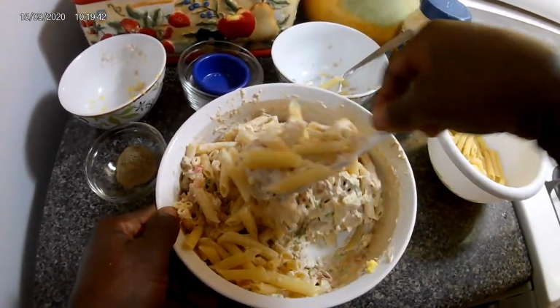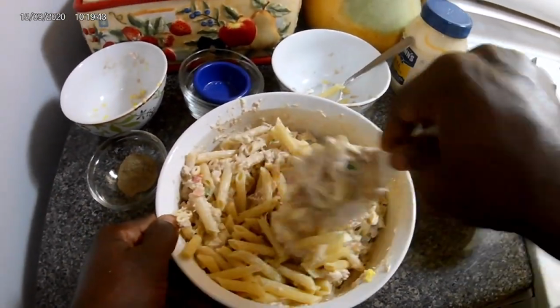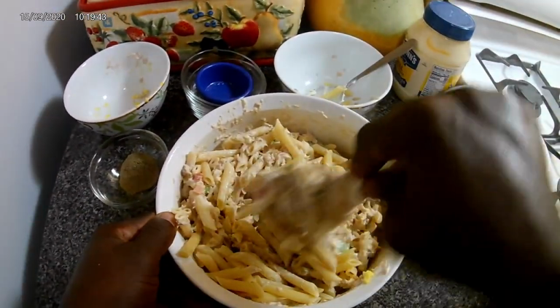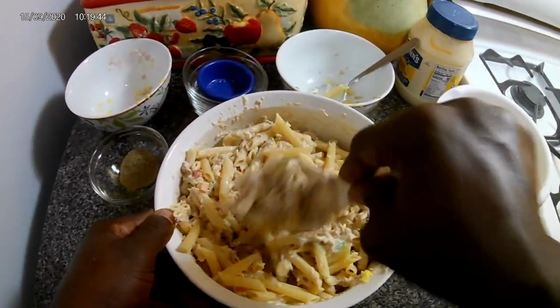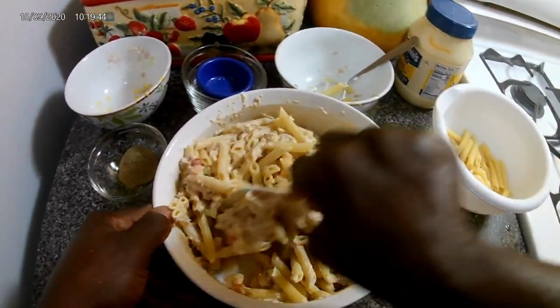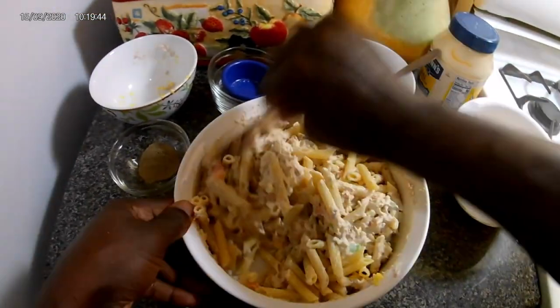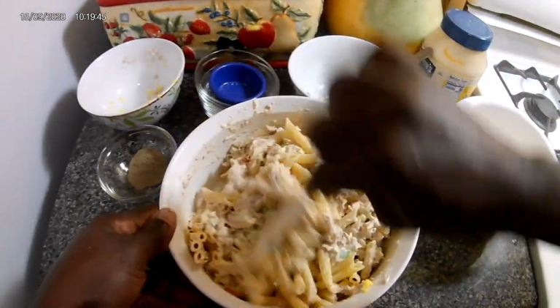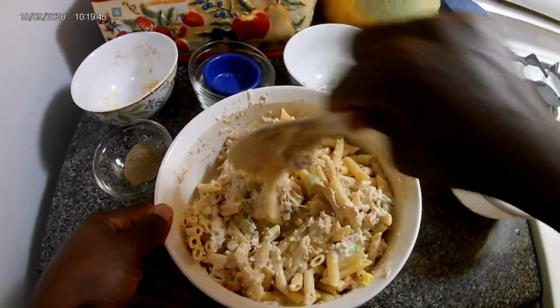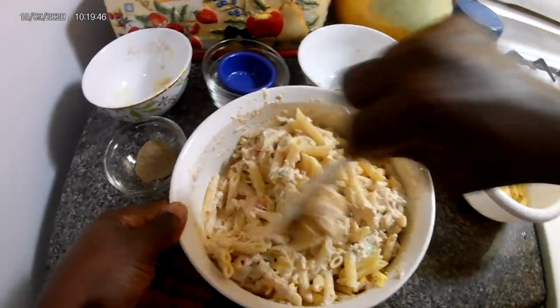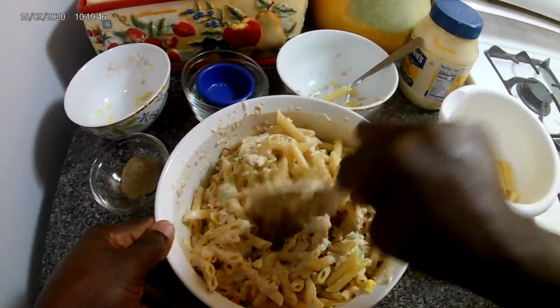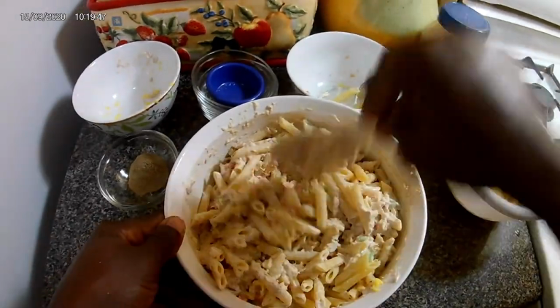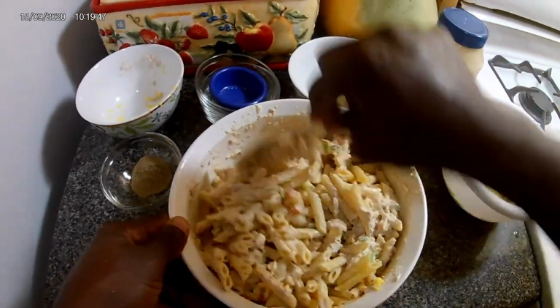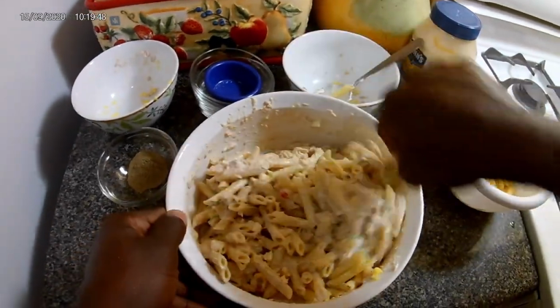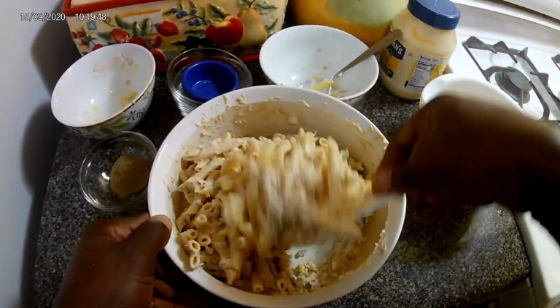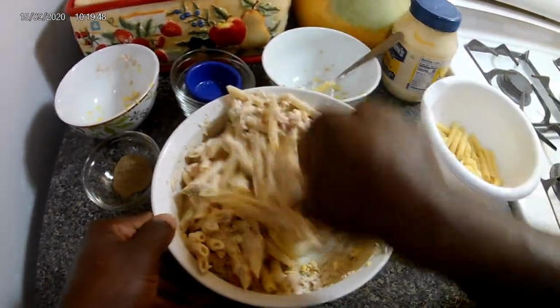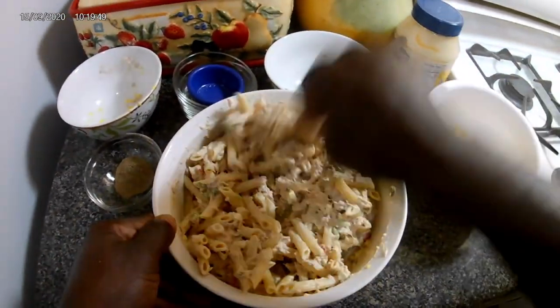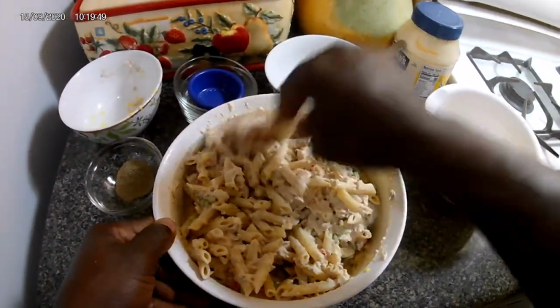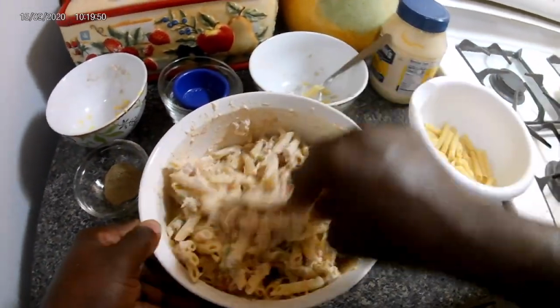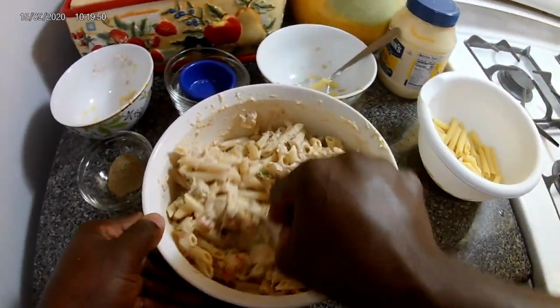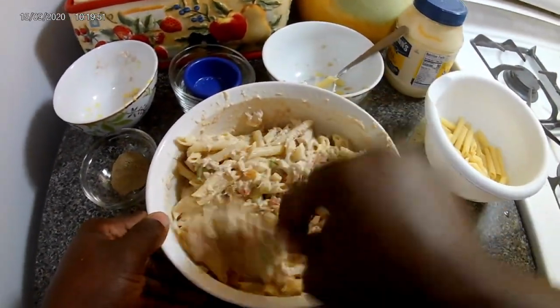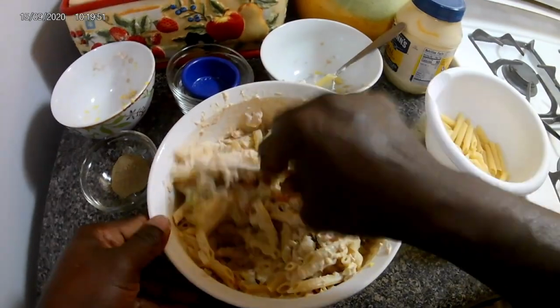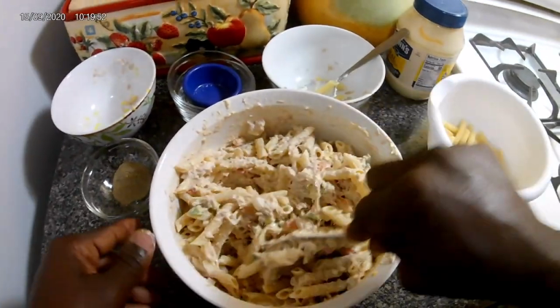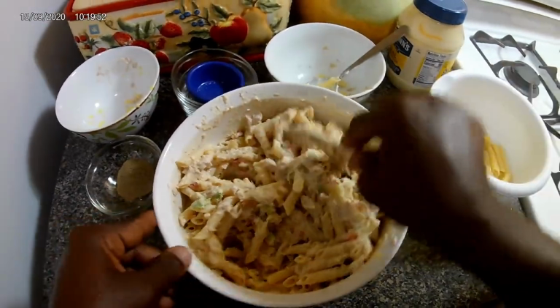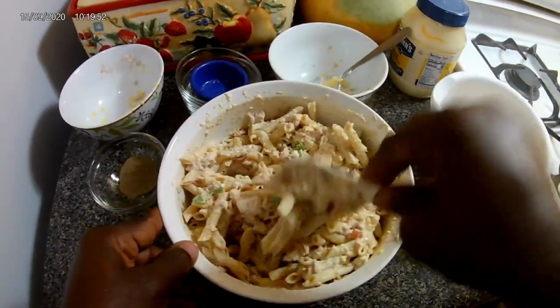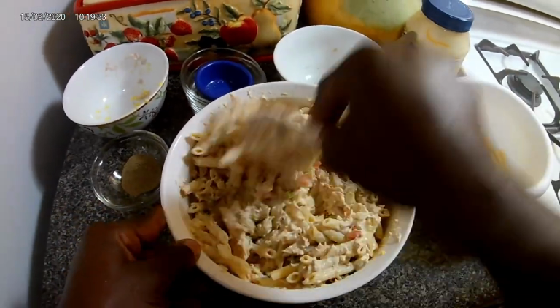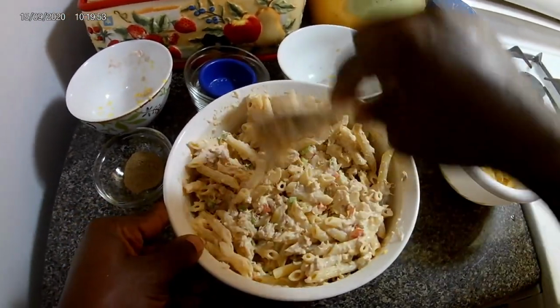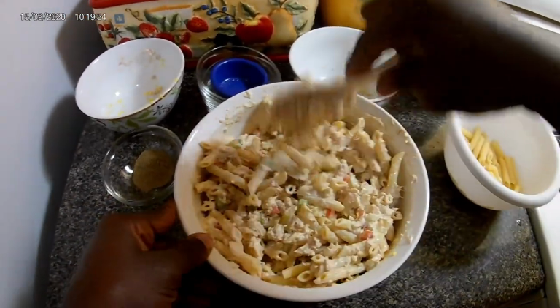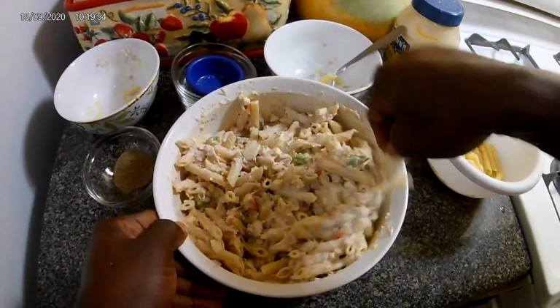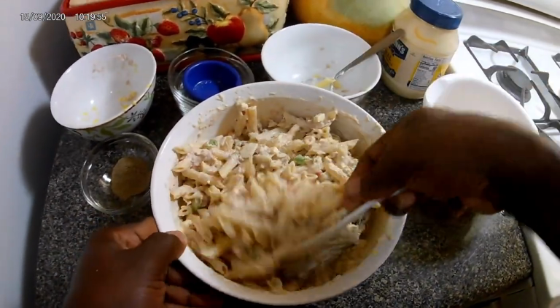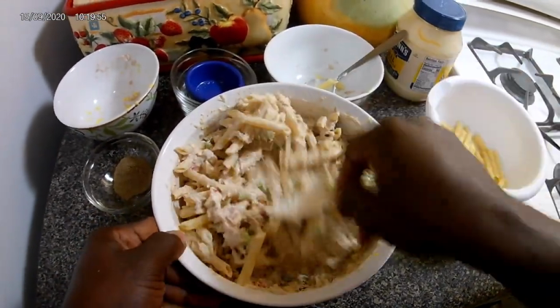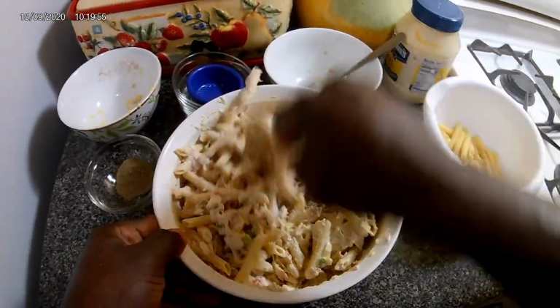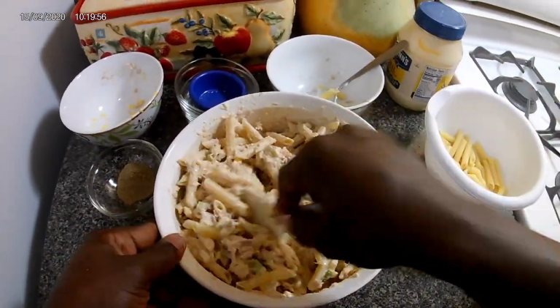You want to serve this chilled, so after doing it, put it in the refrigerator, and then it's time to eat.